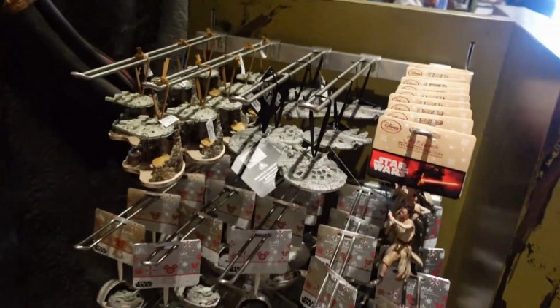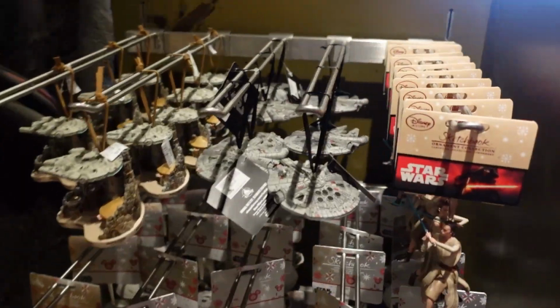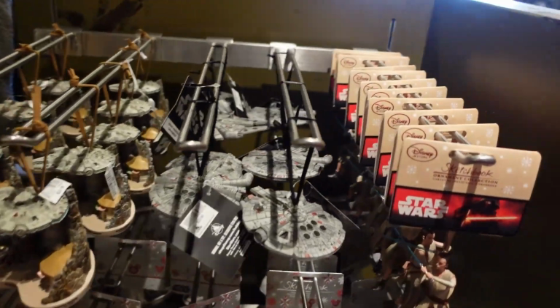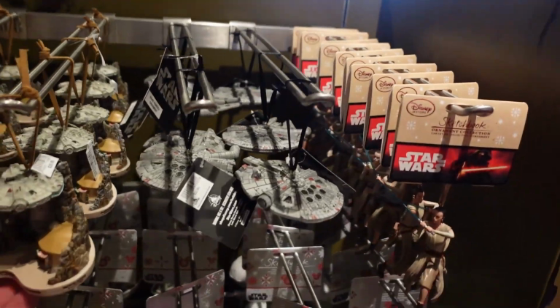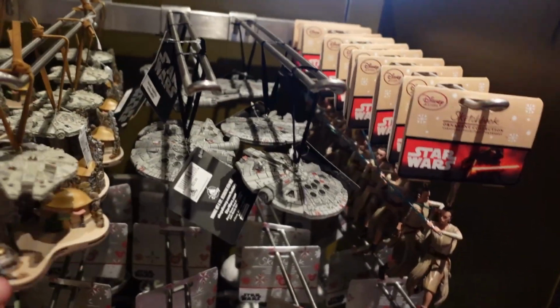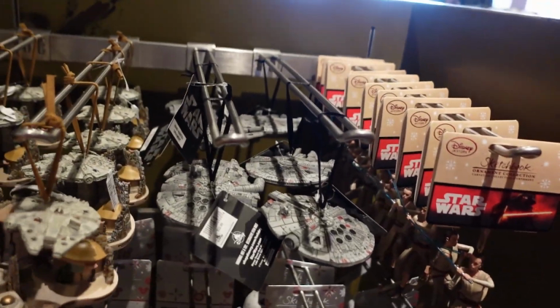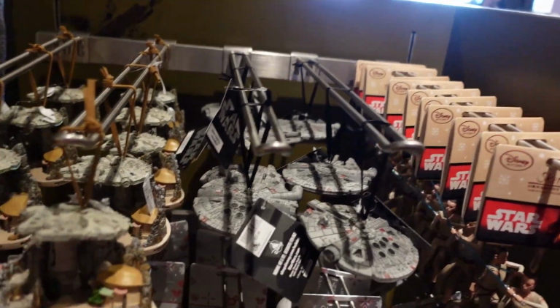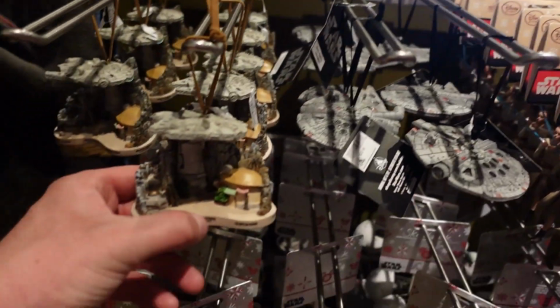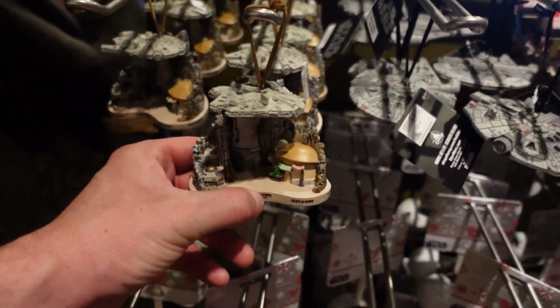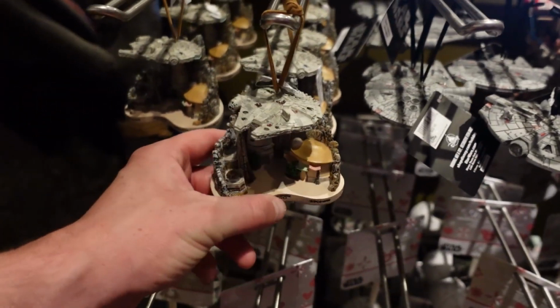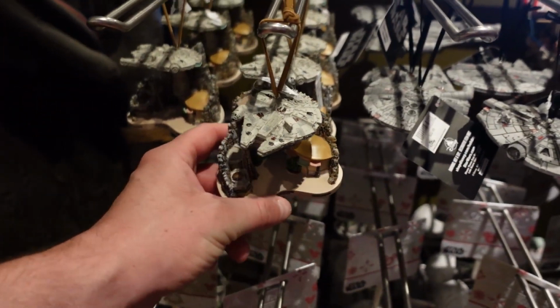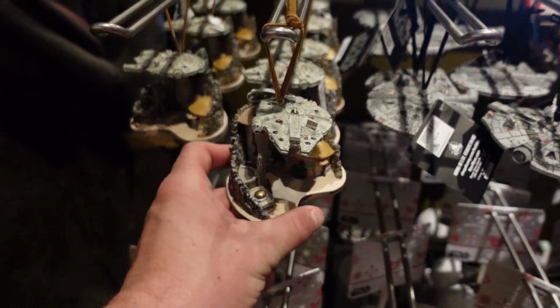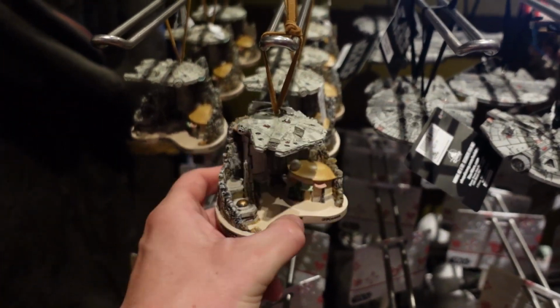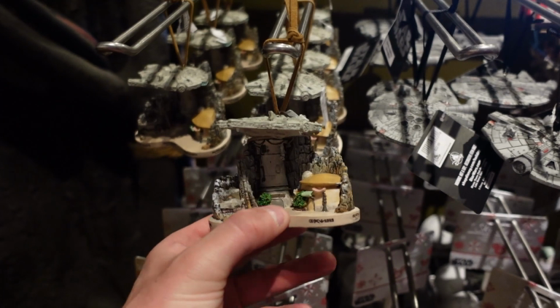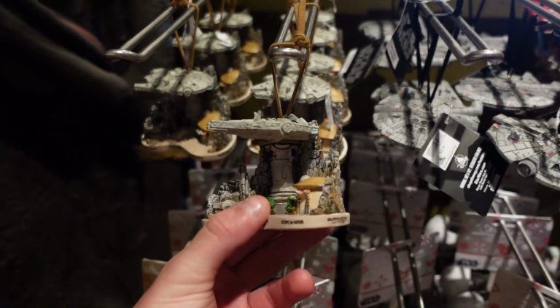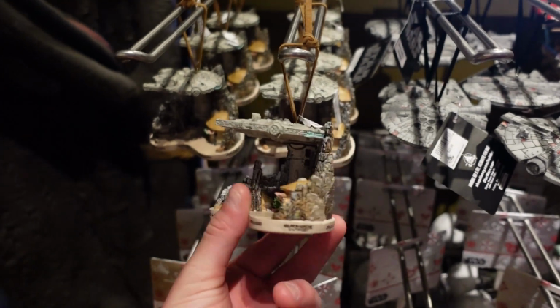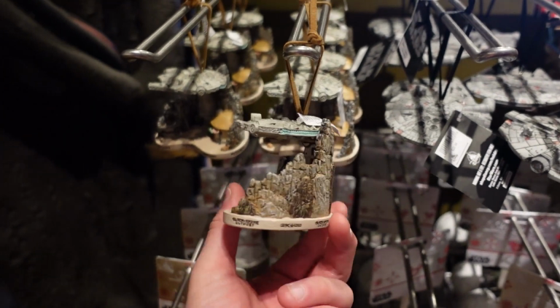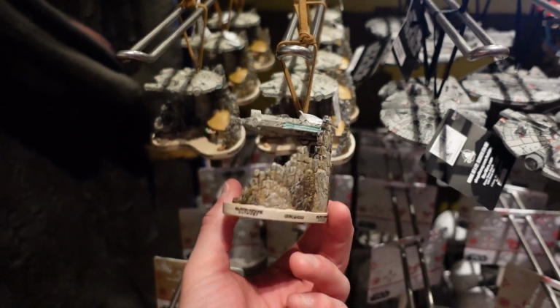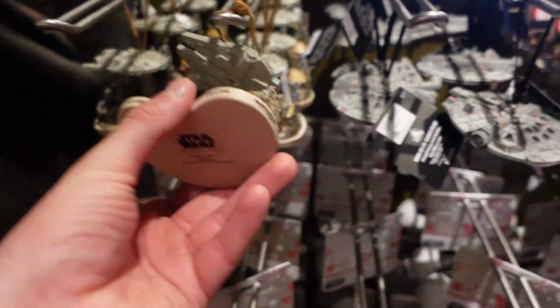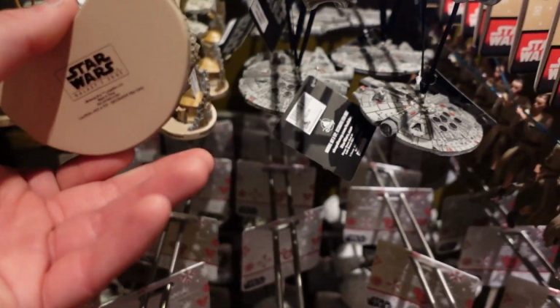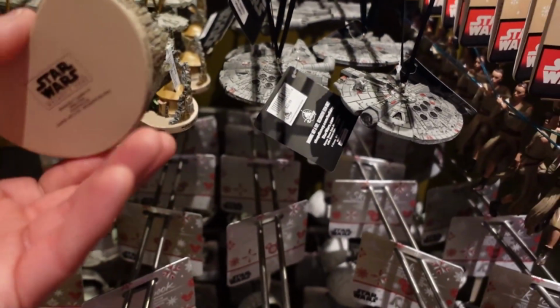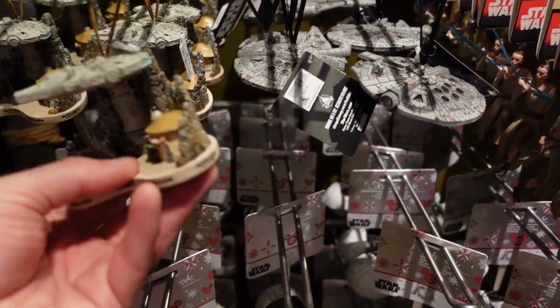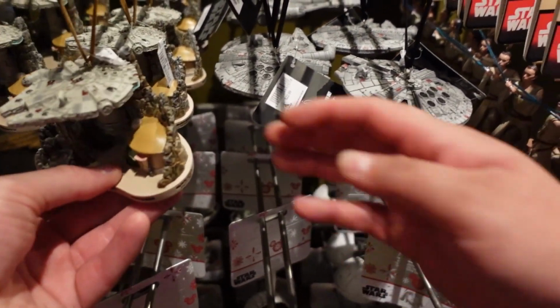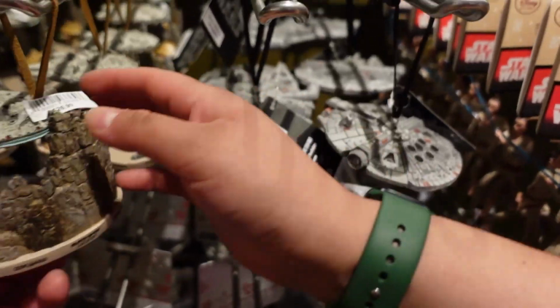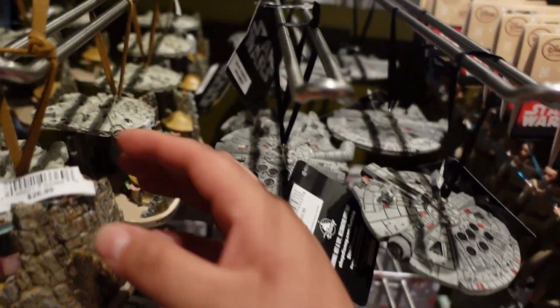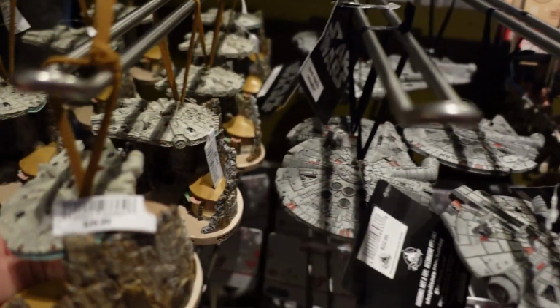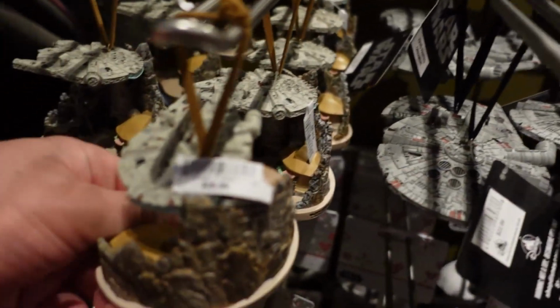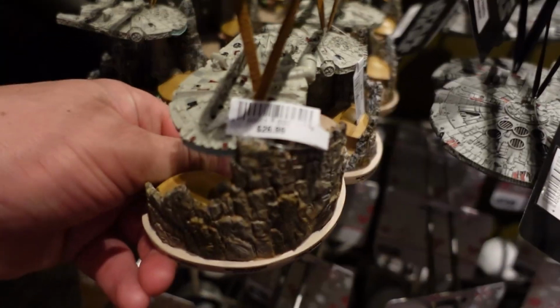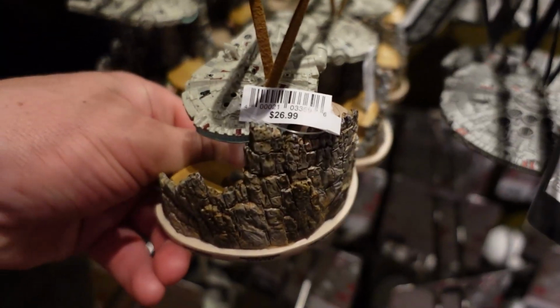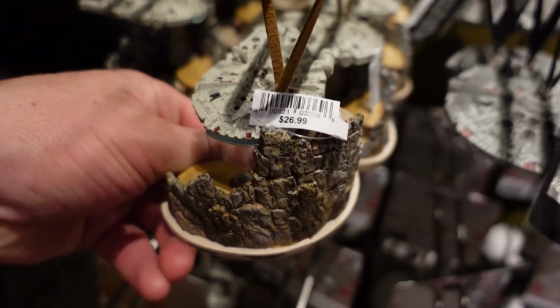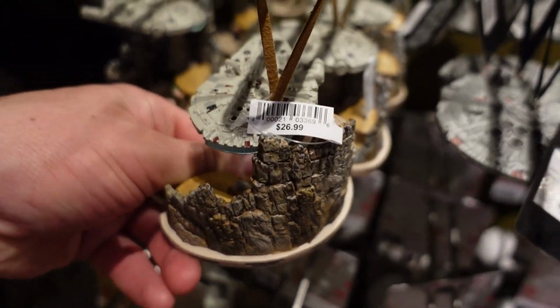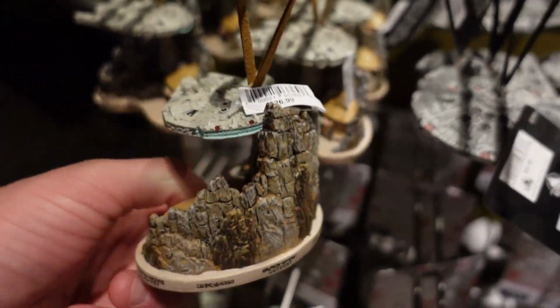There are some new ornaments, I think. I don't remember seeing that before. It doesn't have a price on it - it's $26.99.